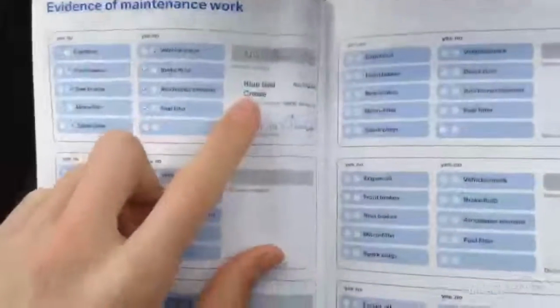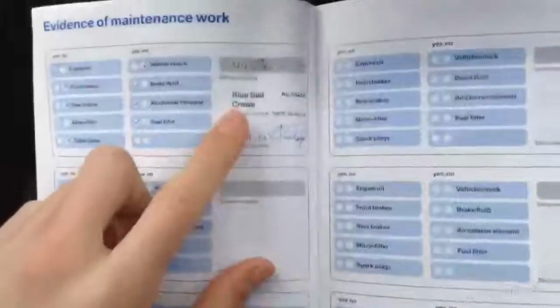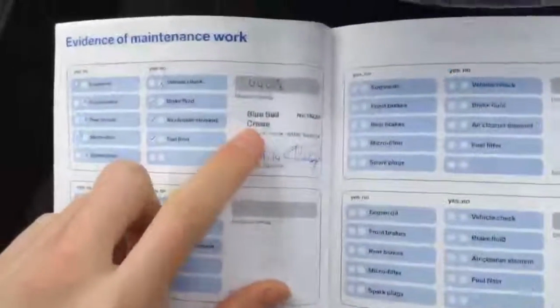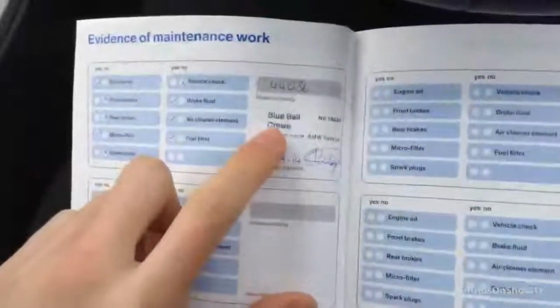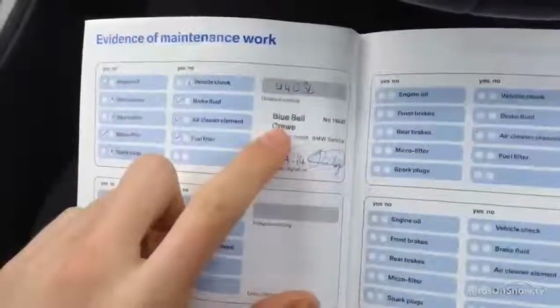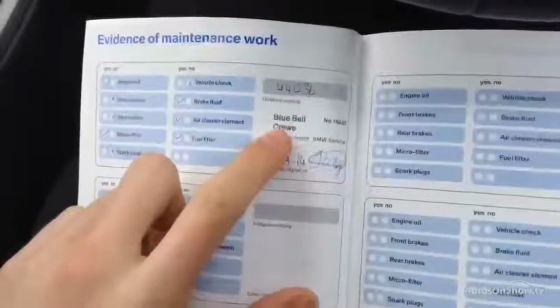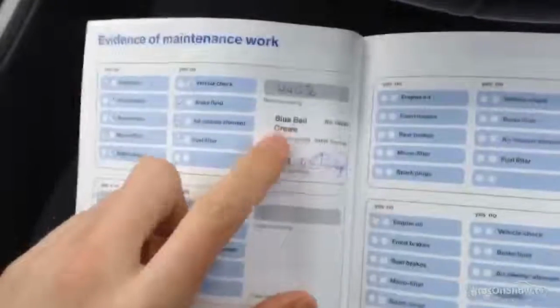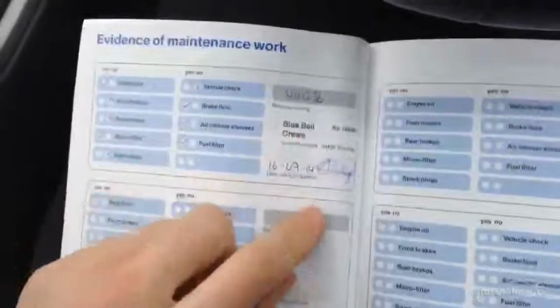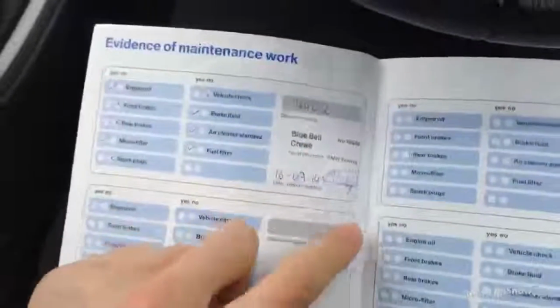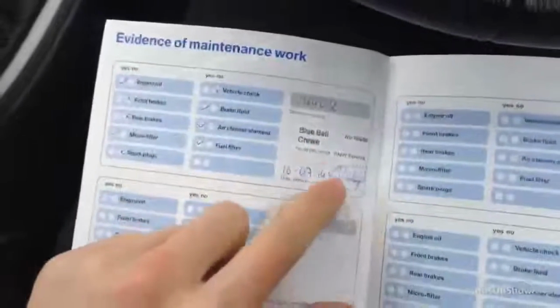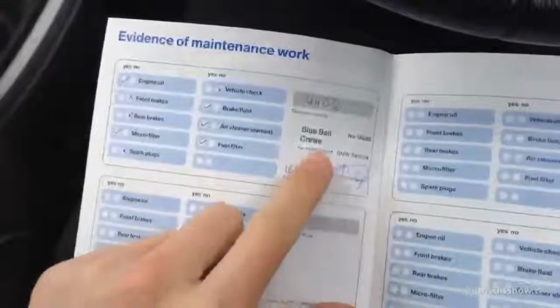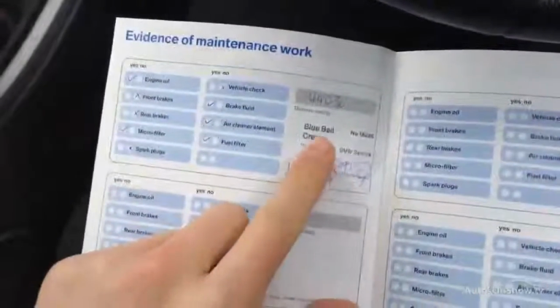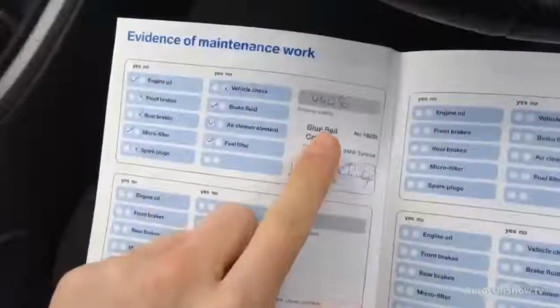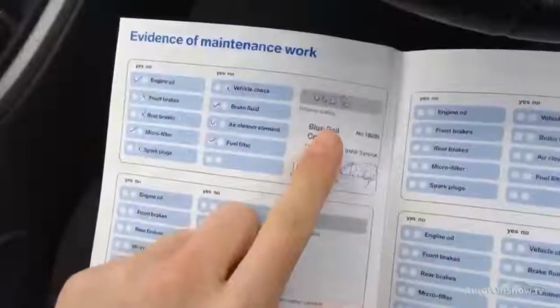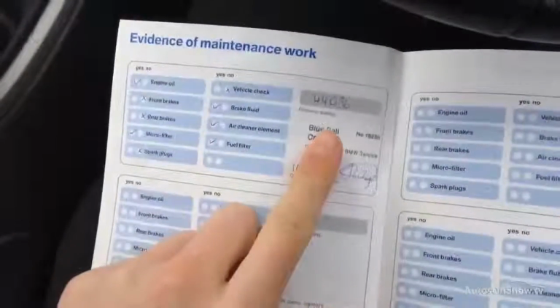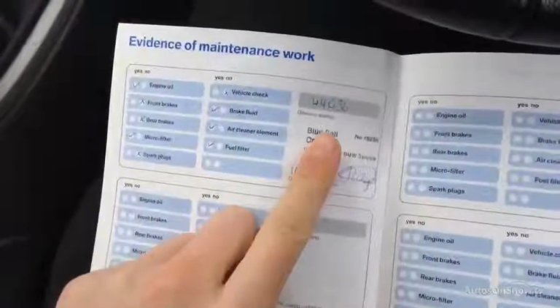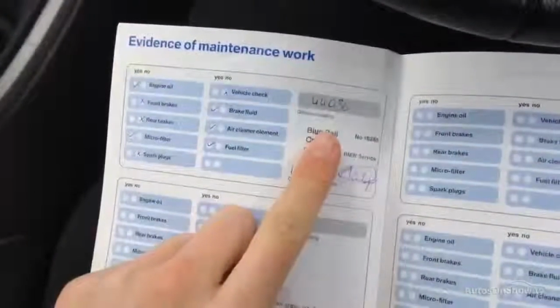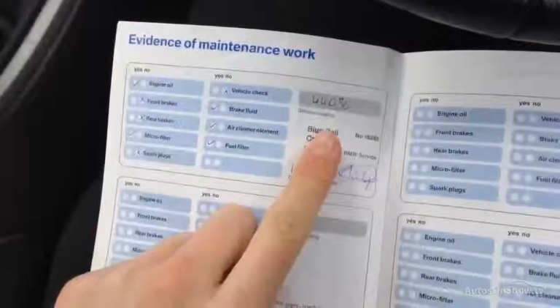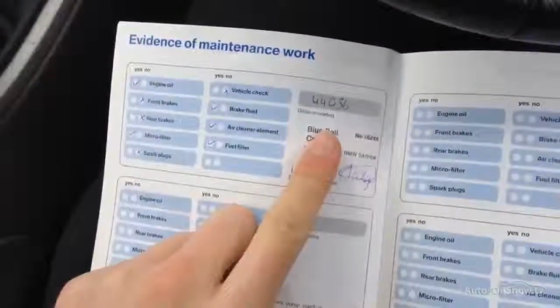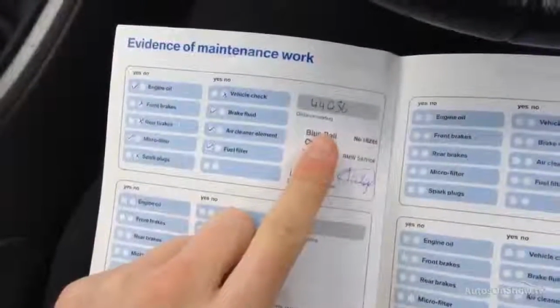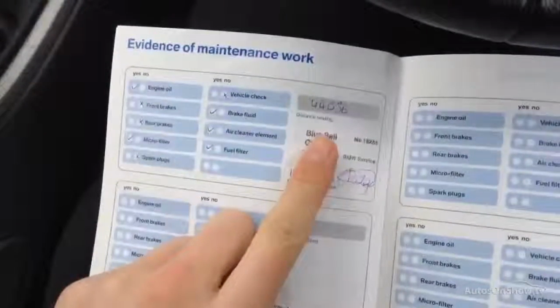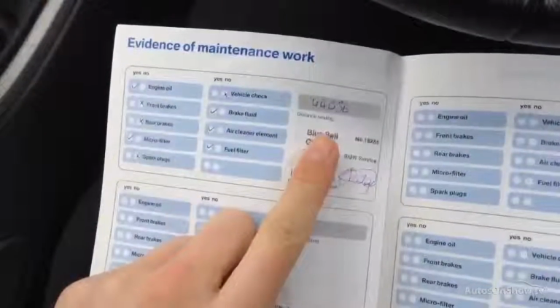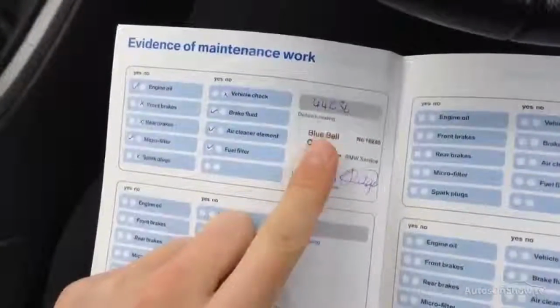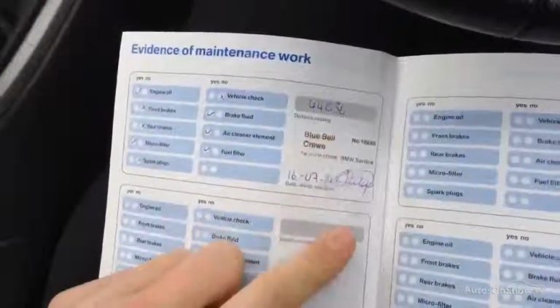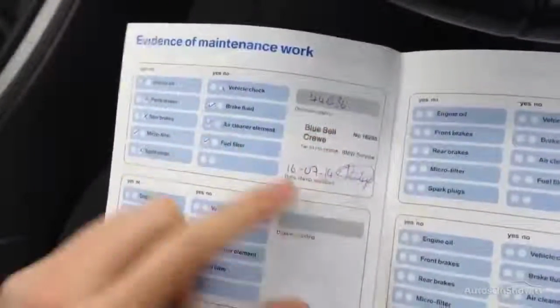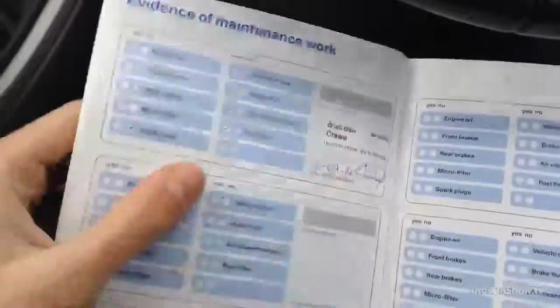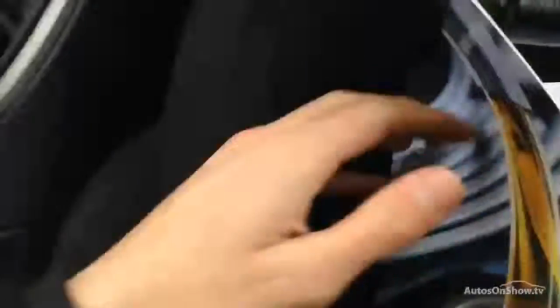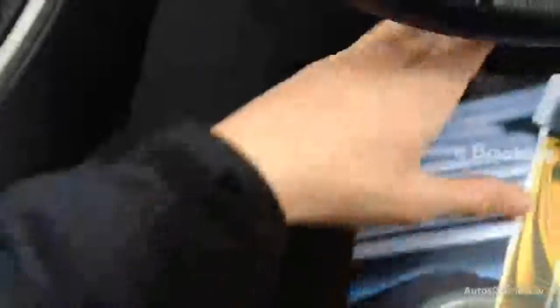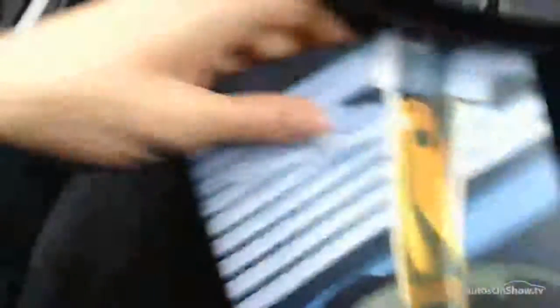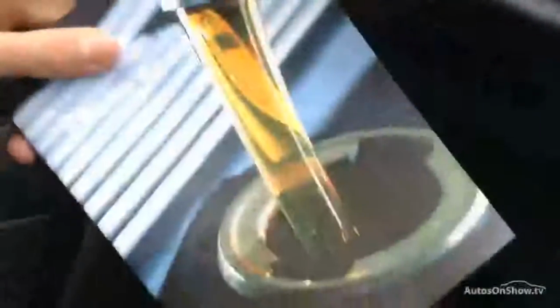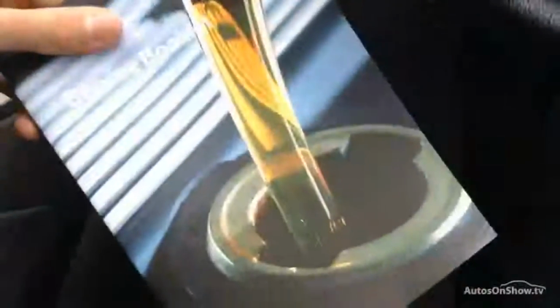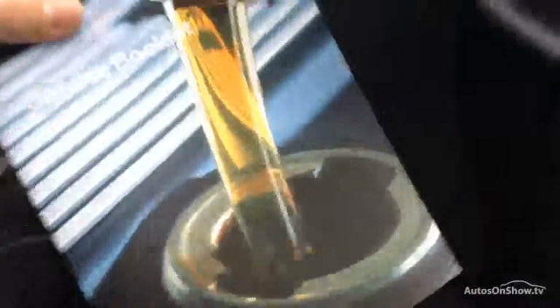The last service was done at 44,000 miles, and as the car indicated it's around 4,000 to 5,000 miles to the next service. Full BMW service history with the car.